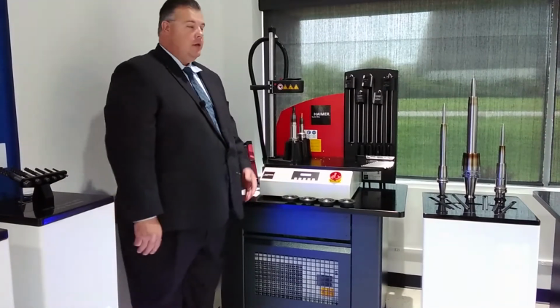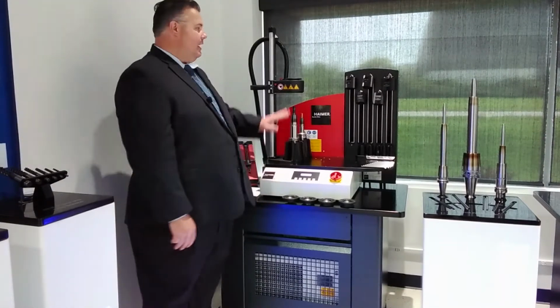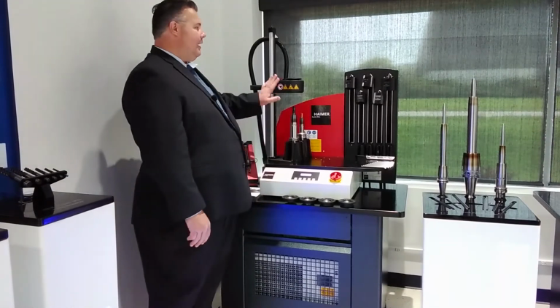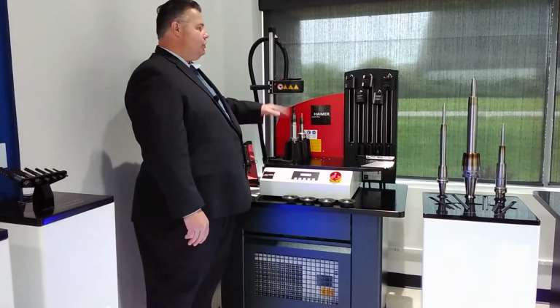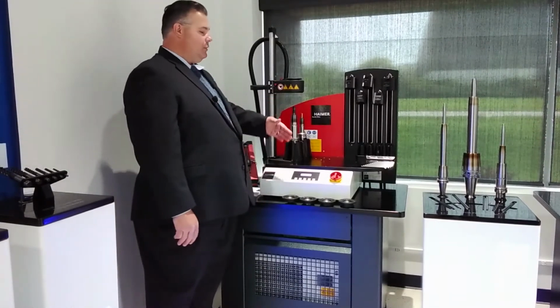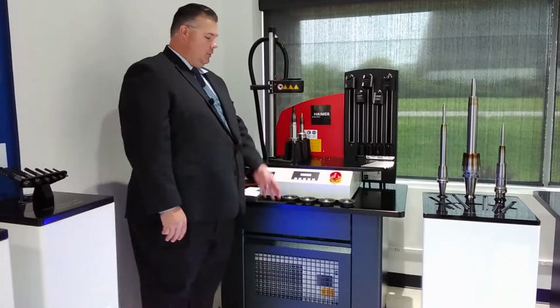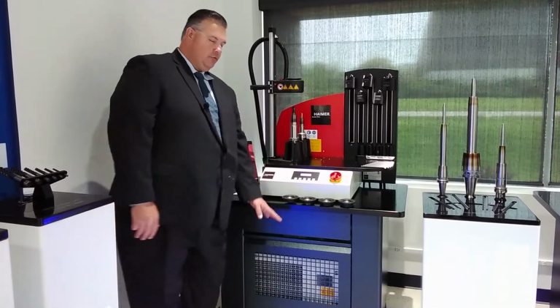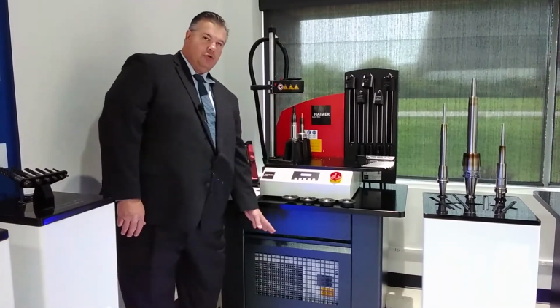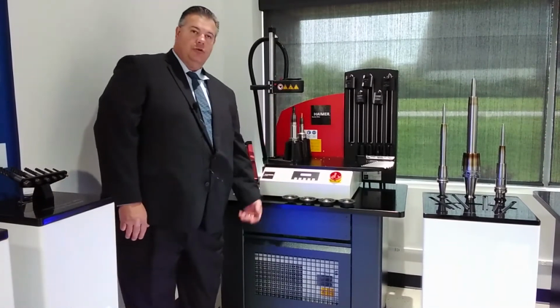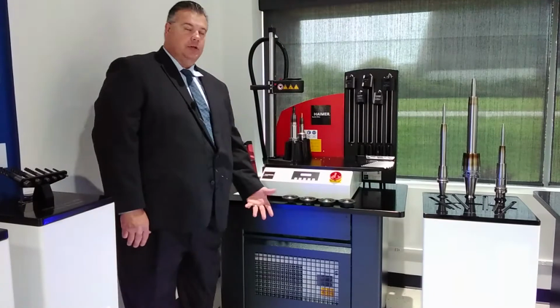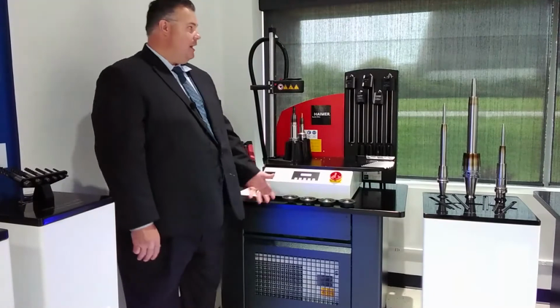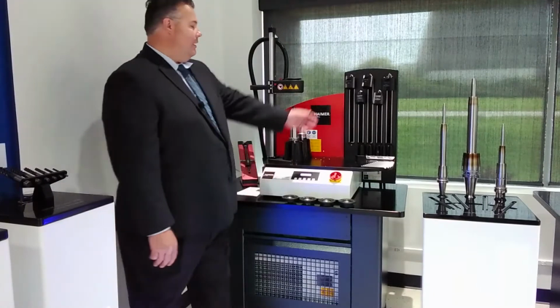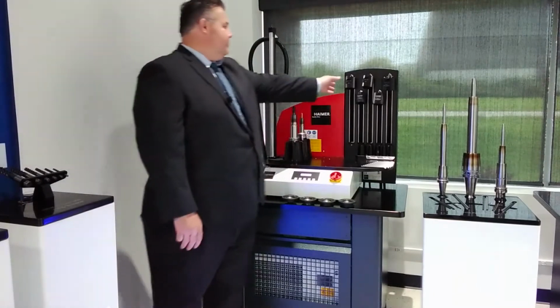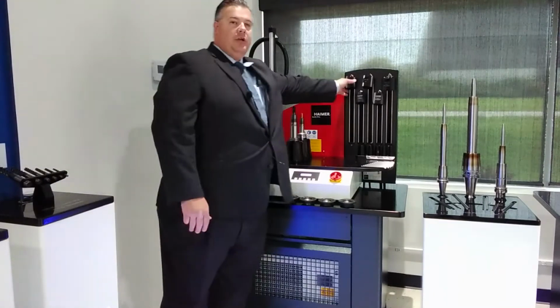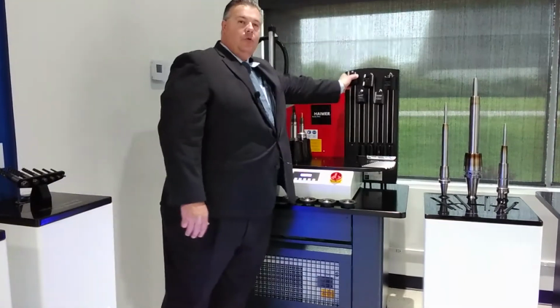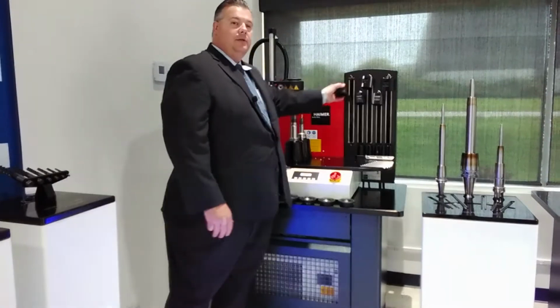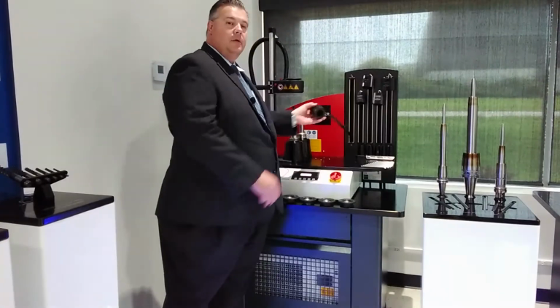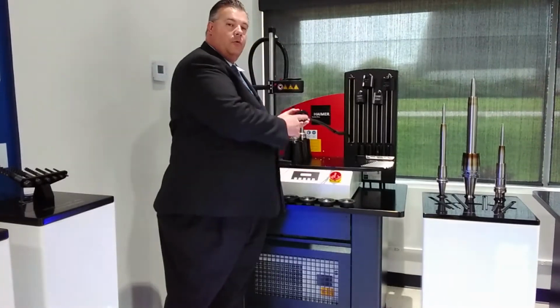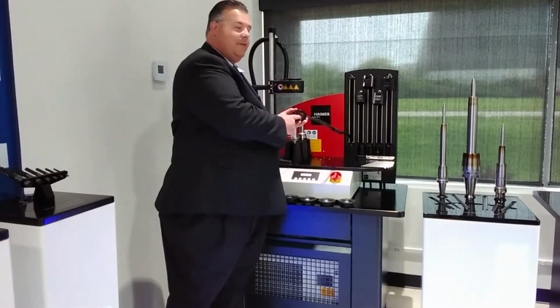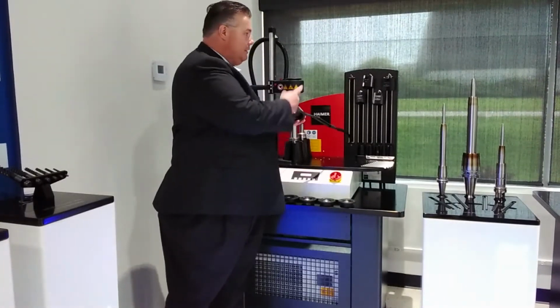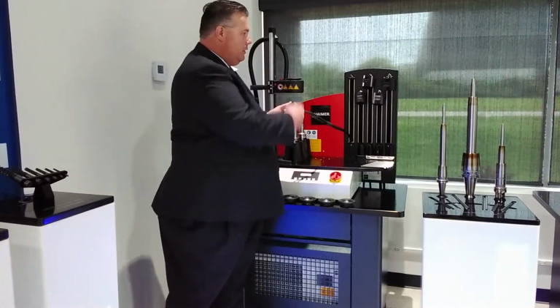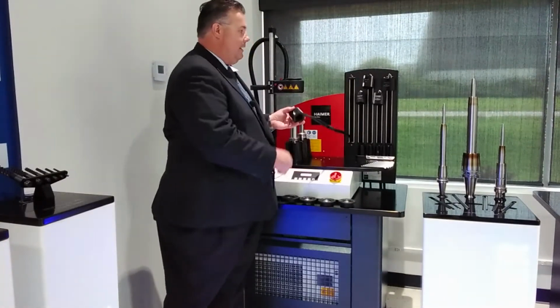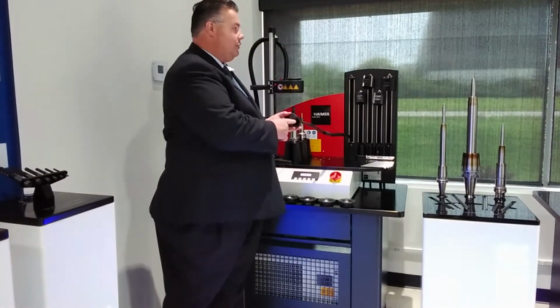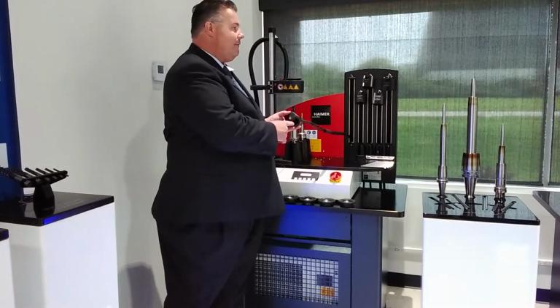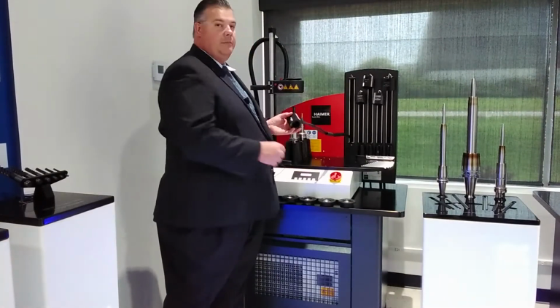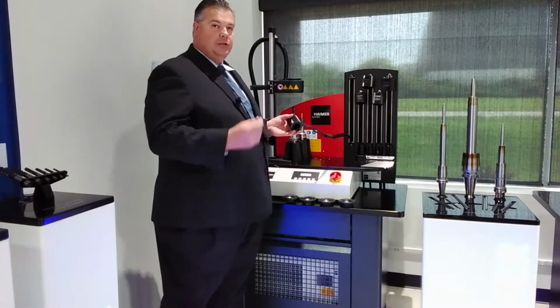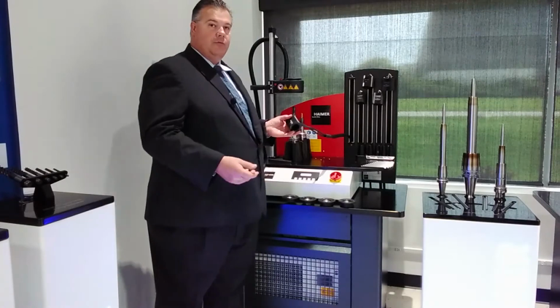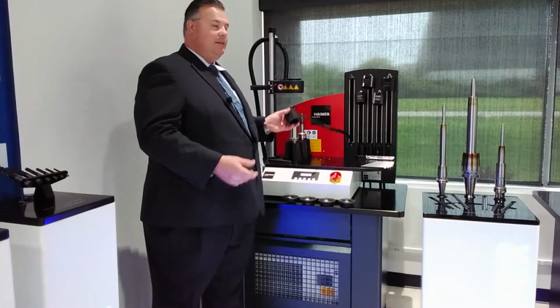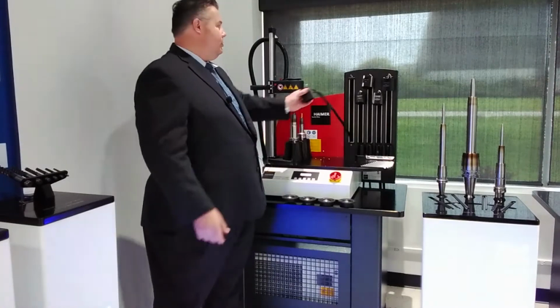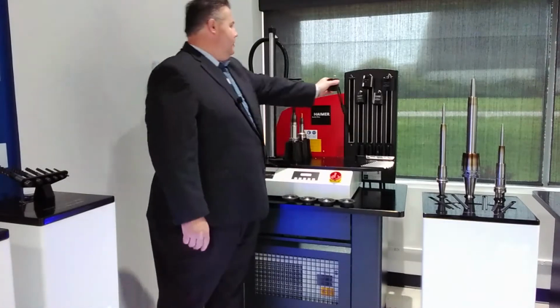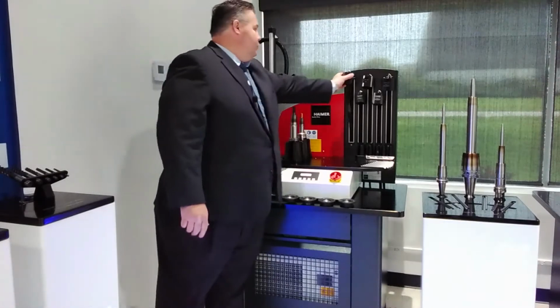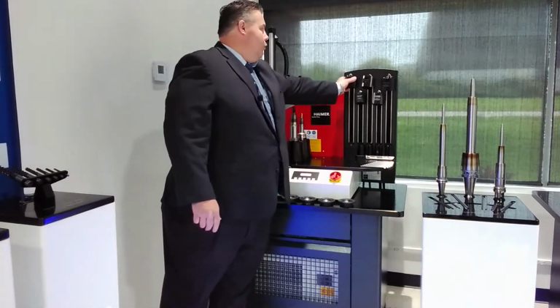The second that I start to shrink a tool, this refrigeration unit is going to turn on and I'm going to circulate coolant through all five of these cooling bodies. There are five cooling bodies, which cover from eighth inch to inch and a quarter.